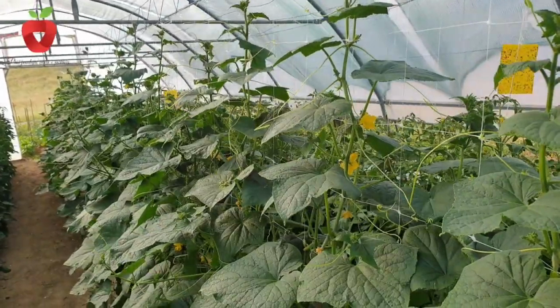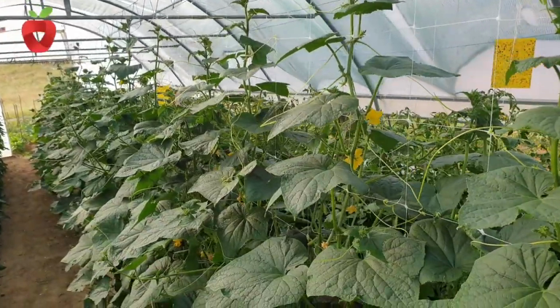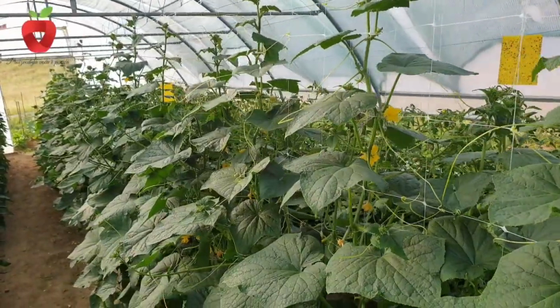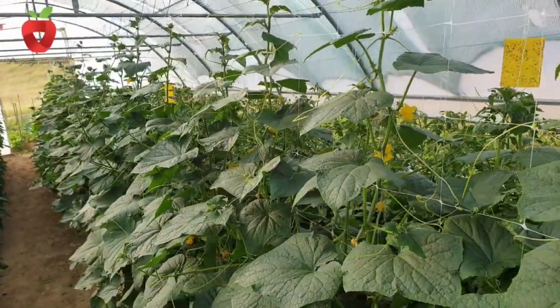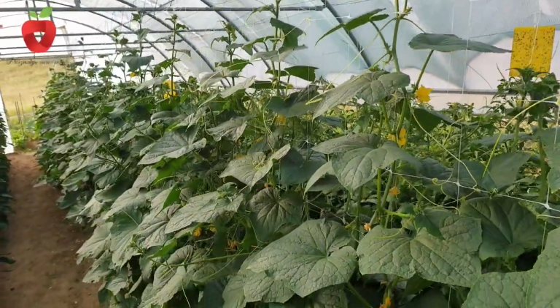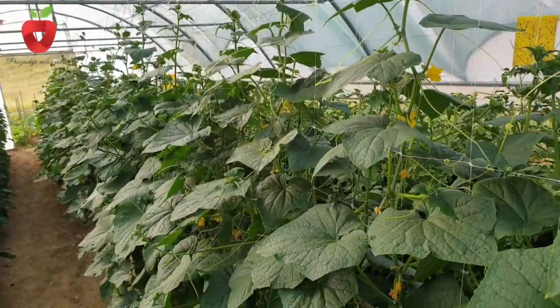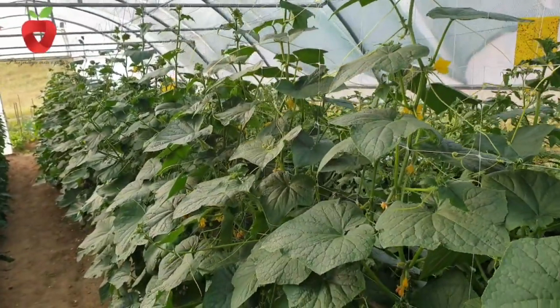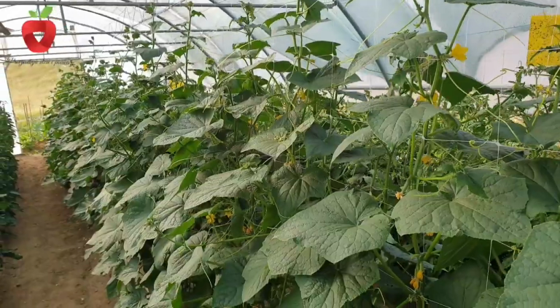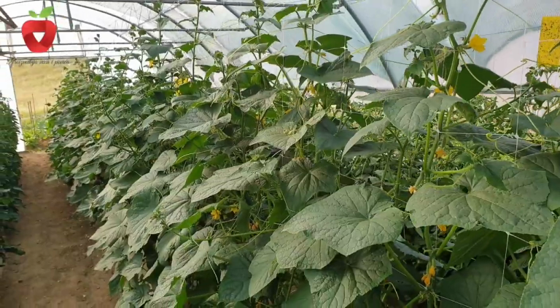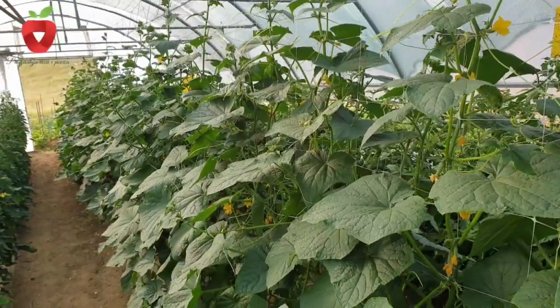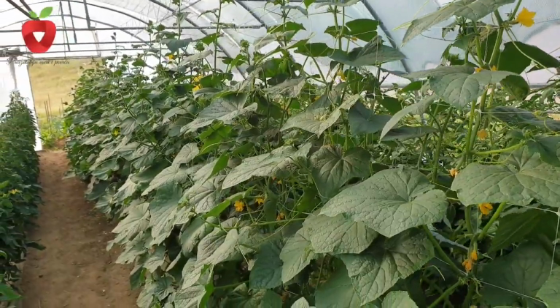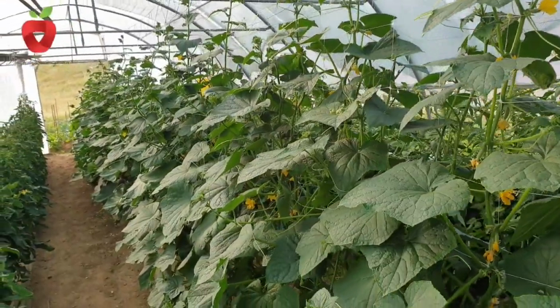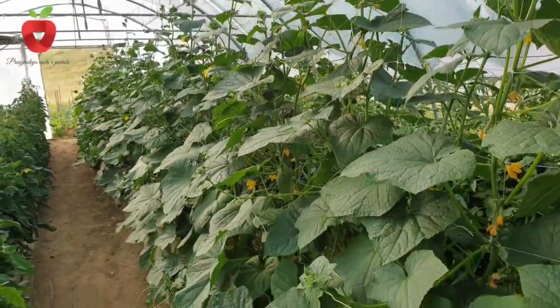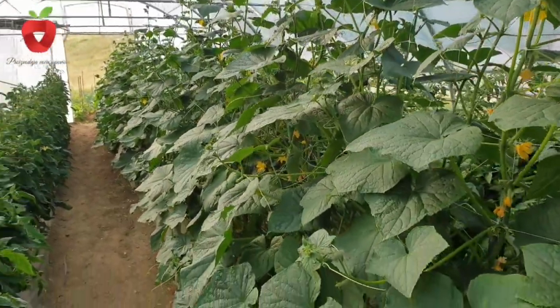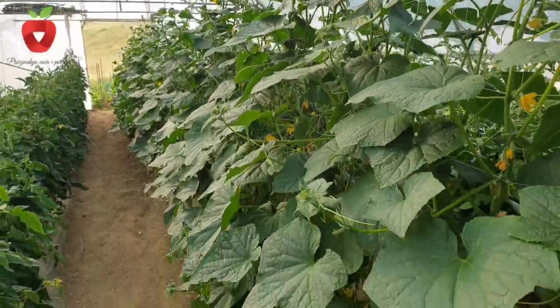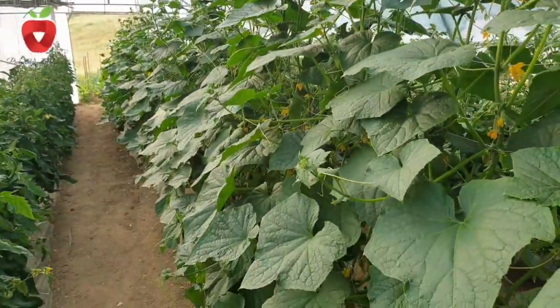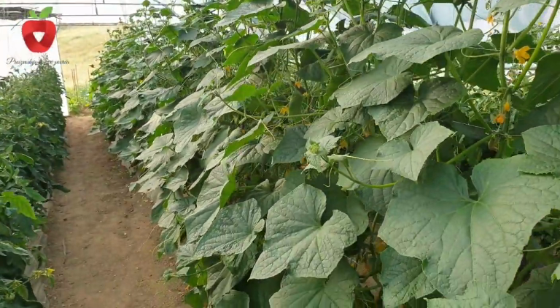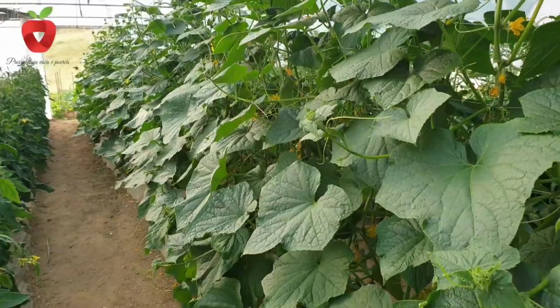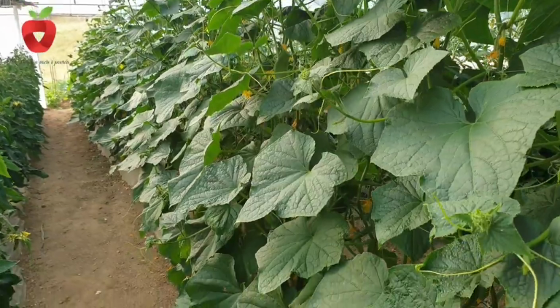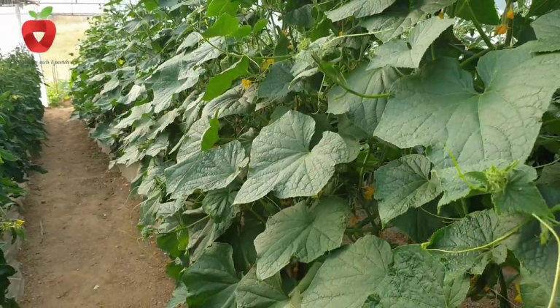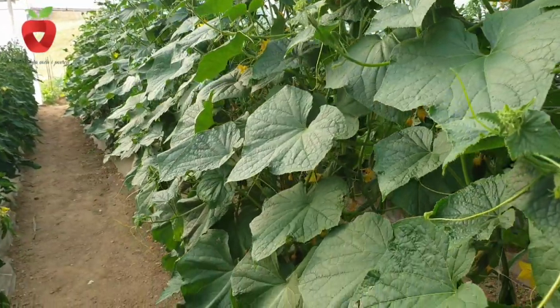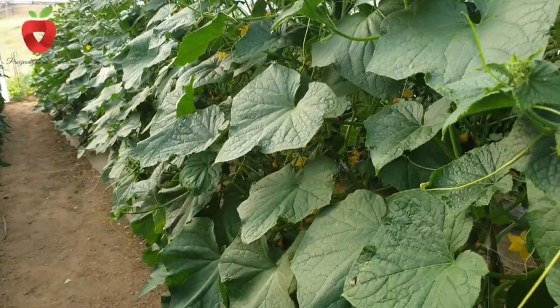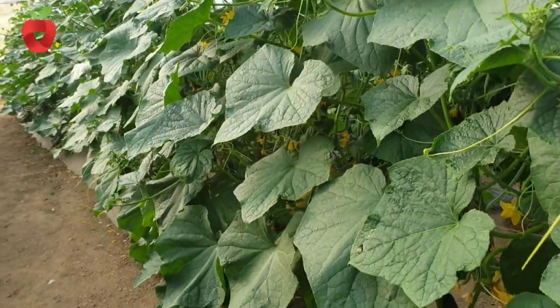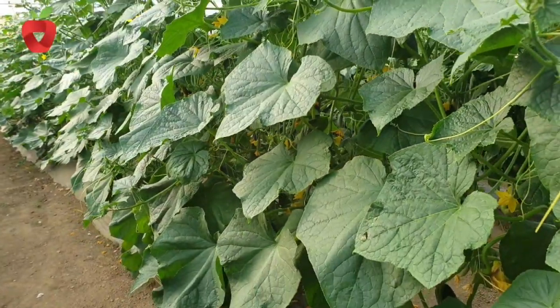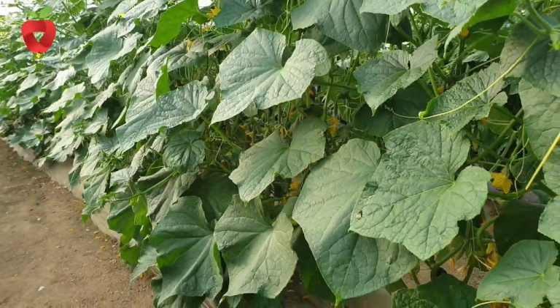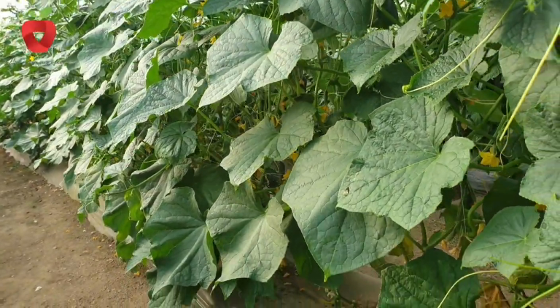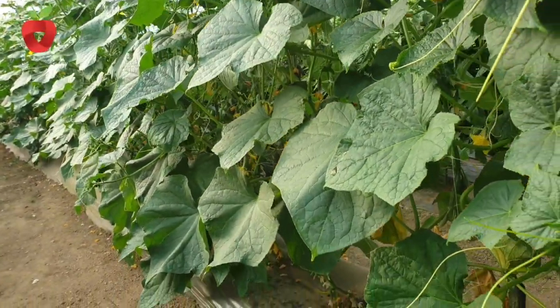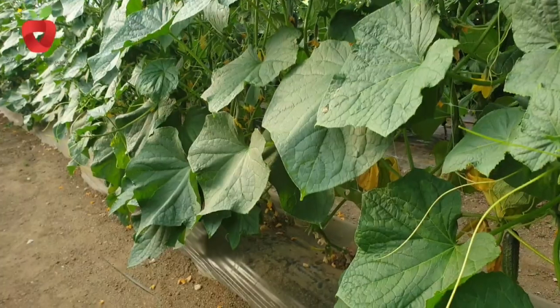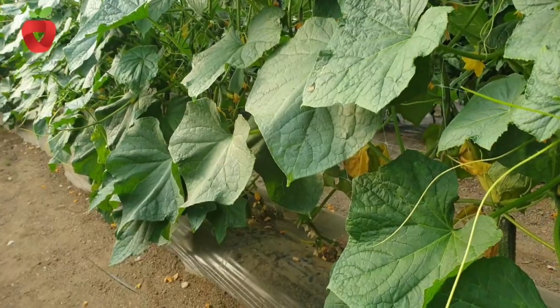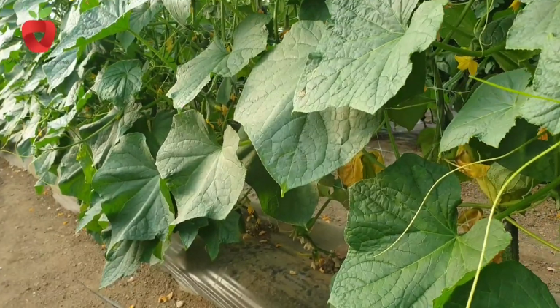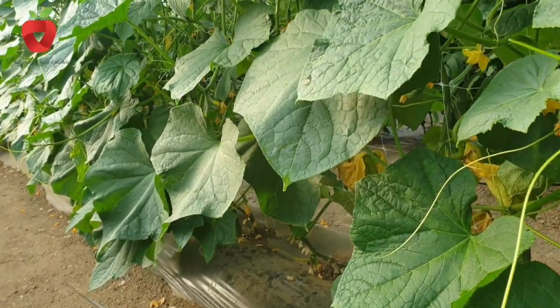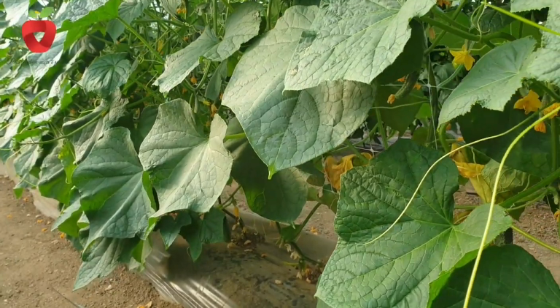Cucumber is an annual herbaceous plant. It is grown as a salad cucumber in the open field and in greenhouses, and as an industrial one called gherkin. It is consumed fresh and as a pickle. It has low caloric value.